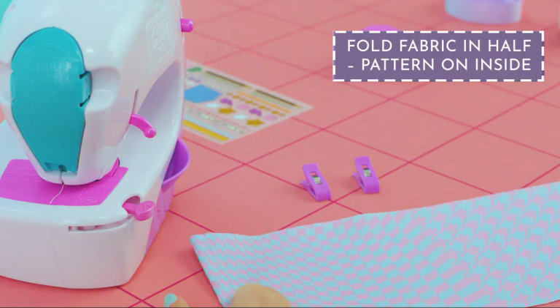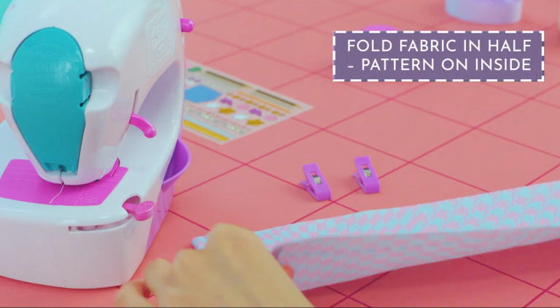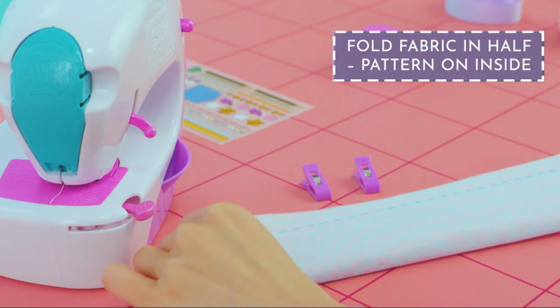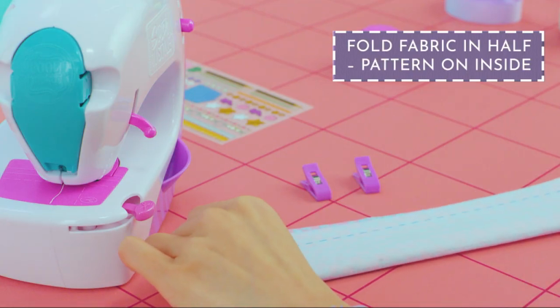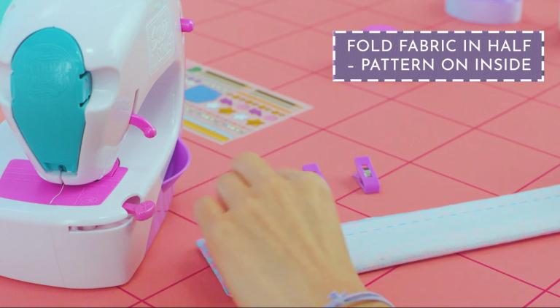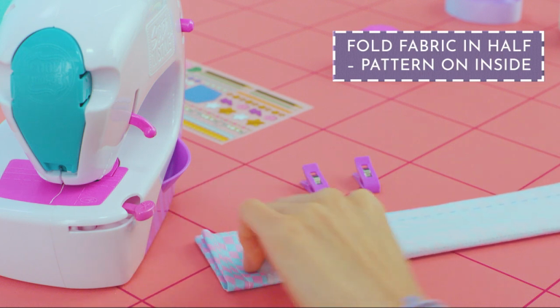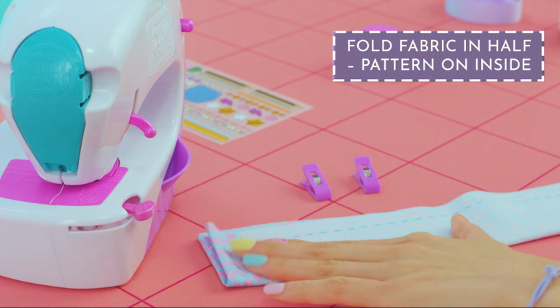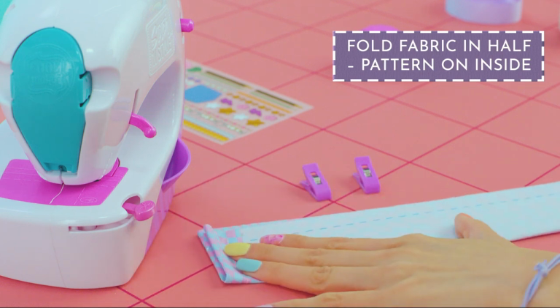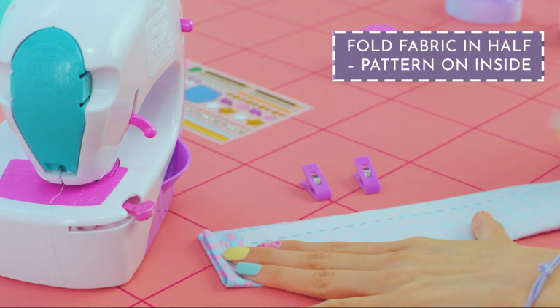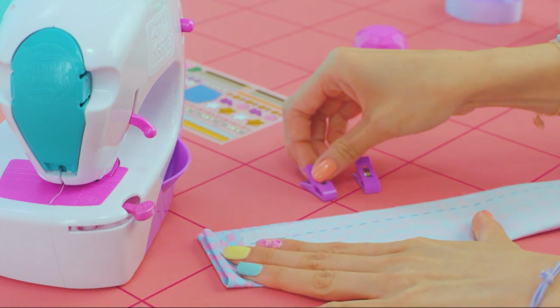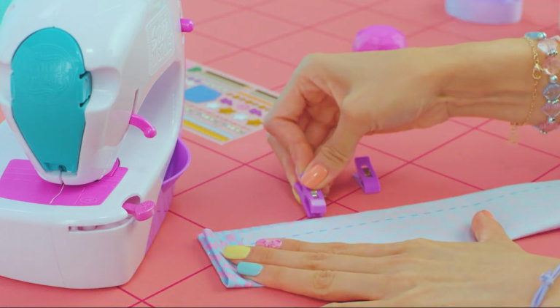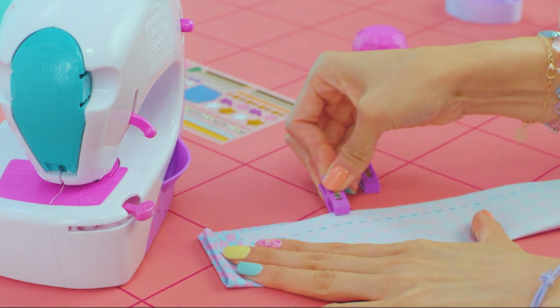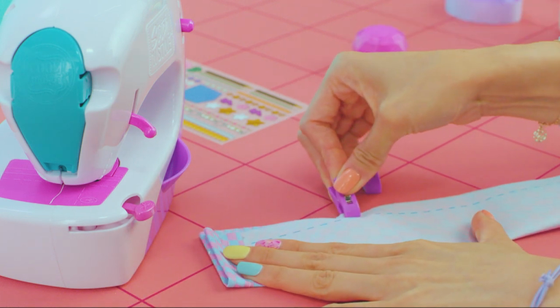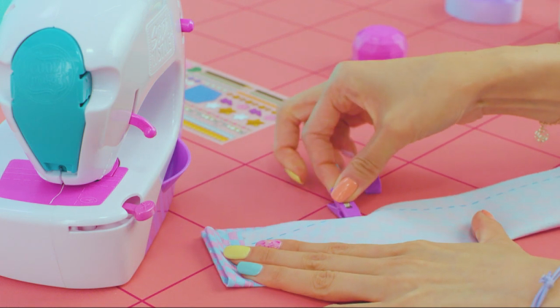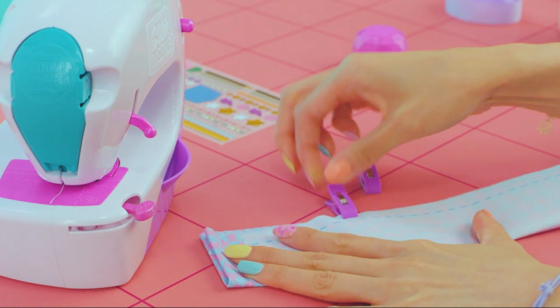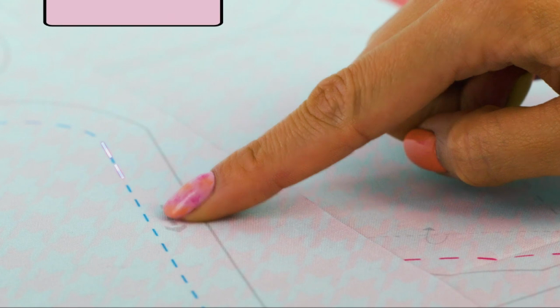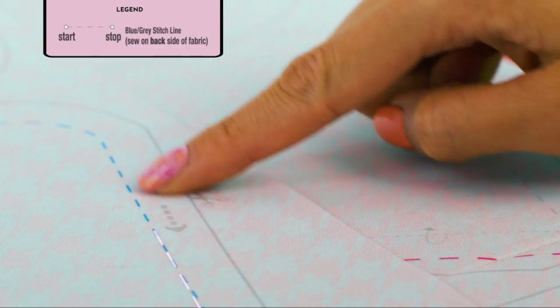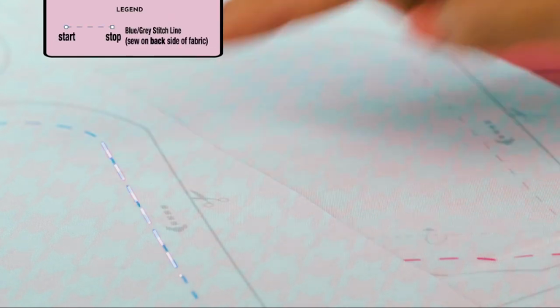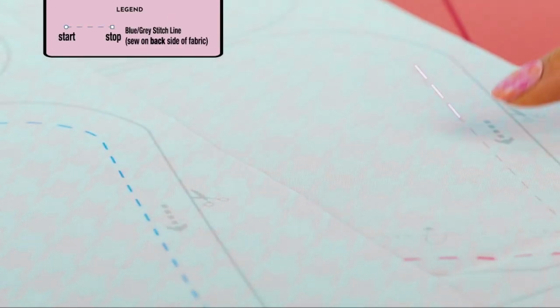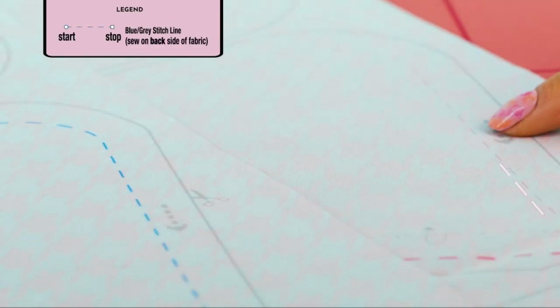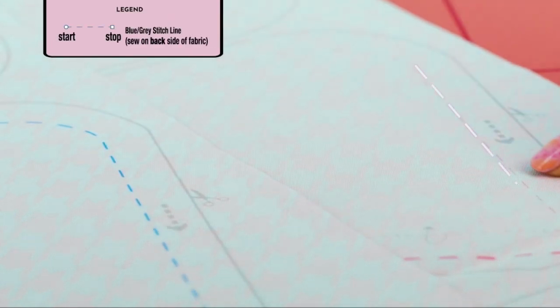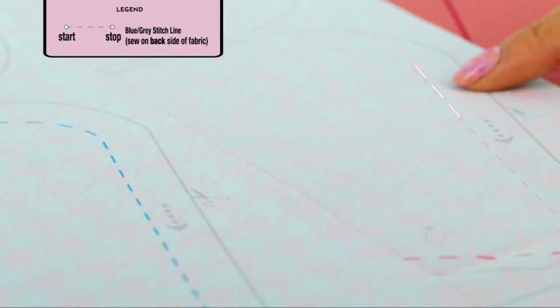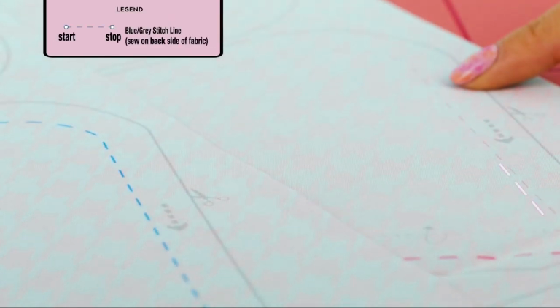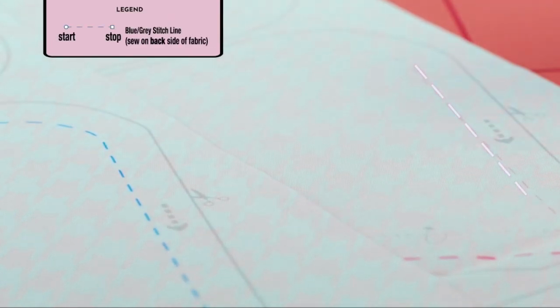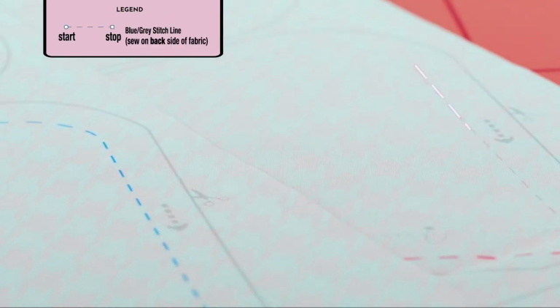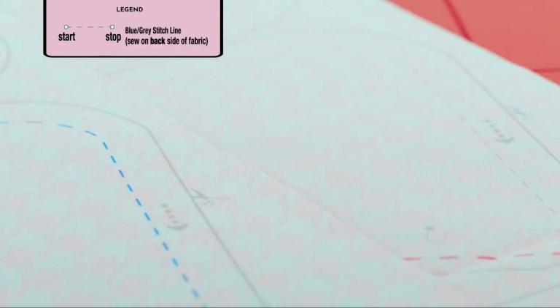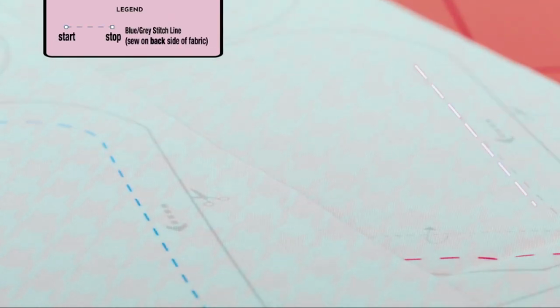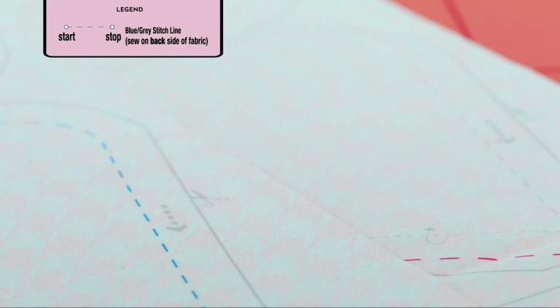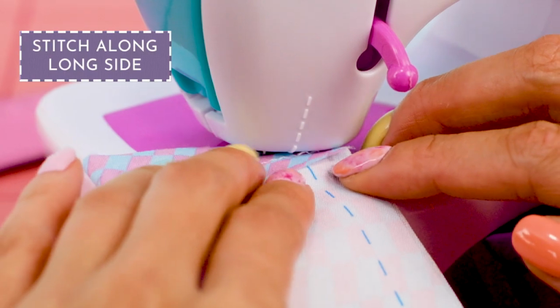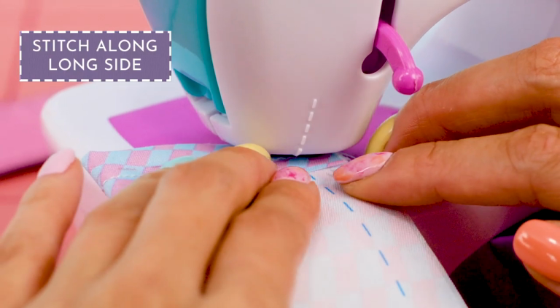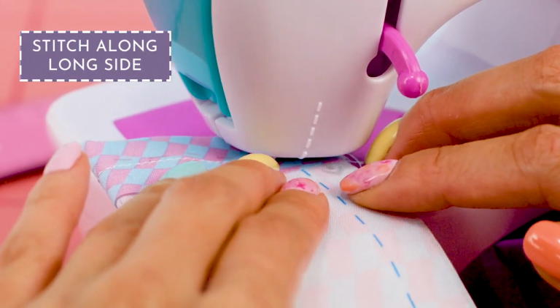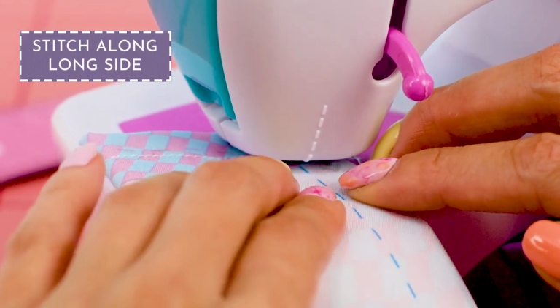Now fold the fabric in half so the pattern is on the inside. Use the clips. The blue or gray stitch line means stitch on the back side of the fabric. Stitch along the long side.